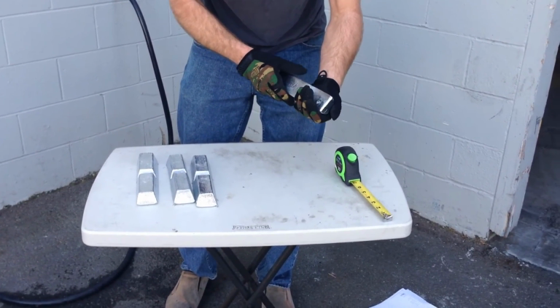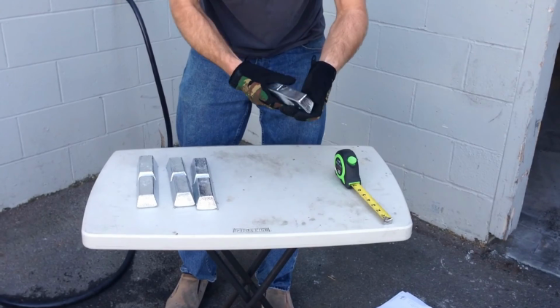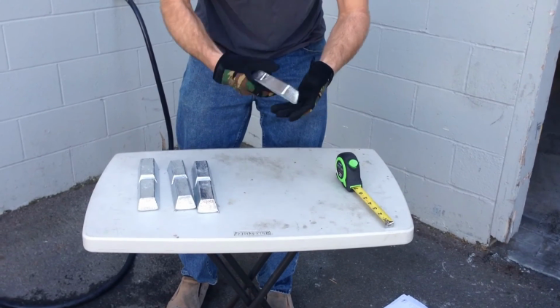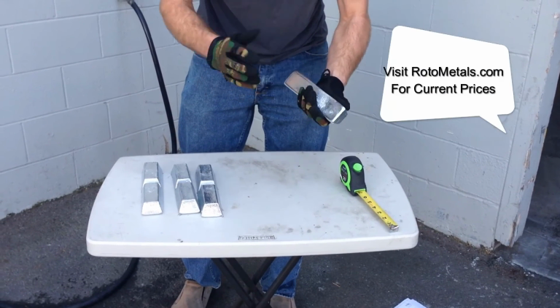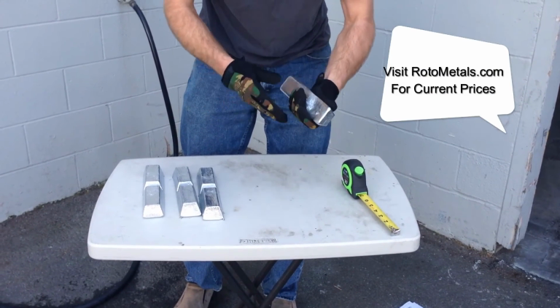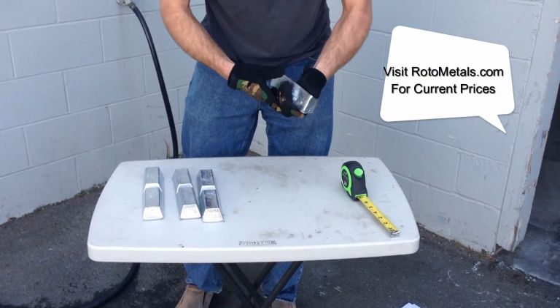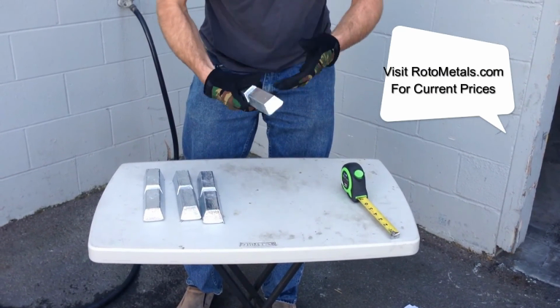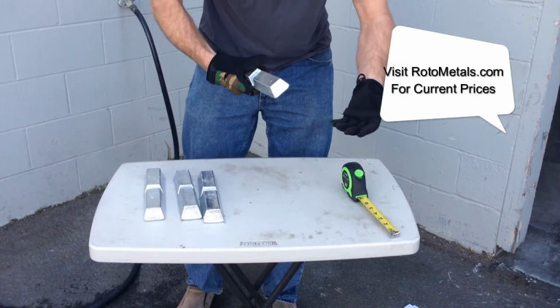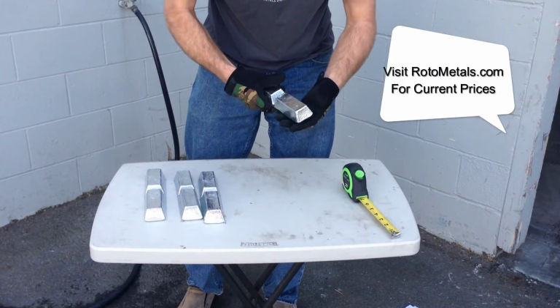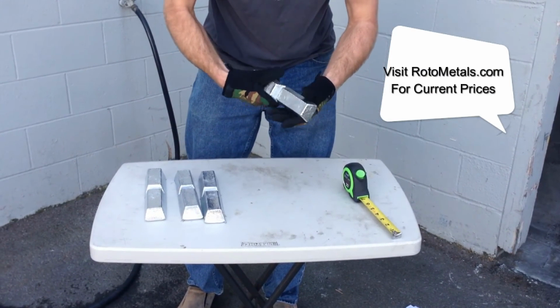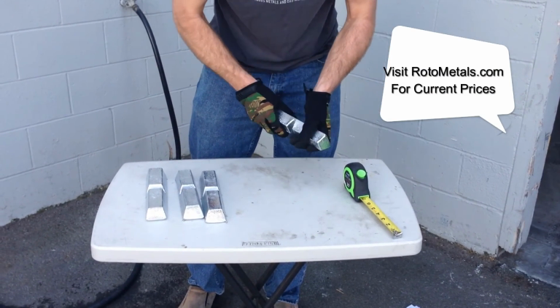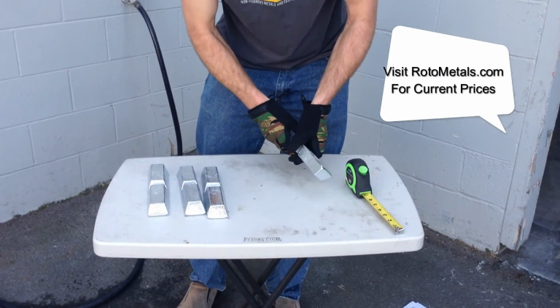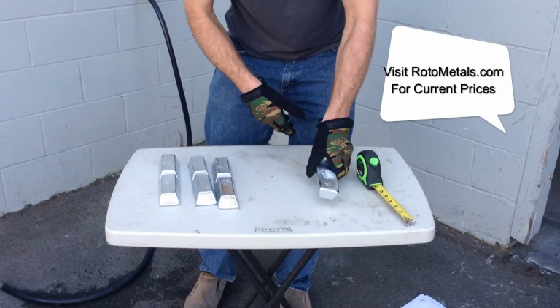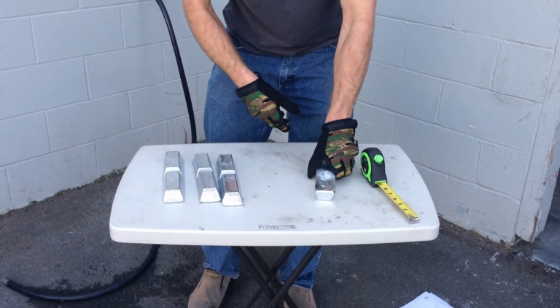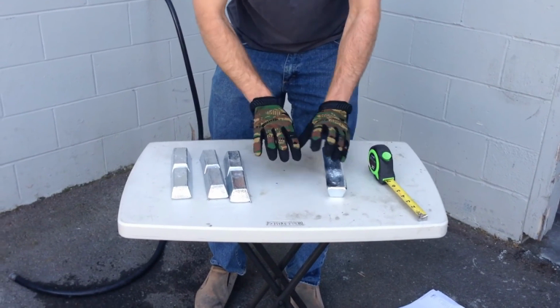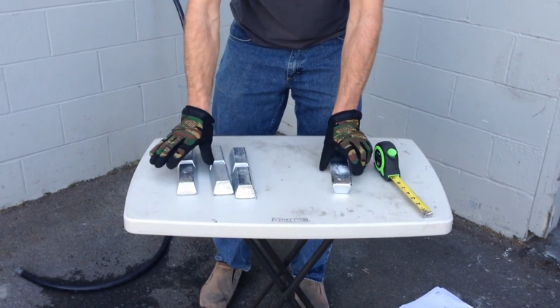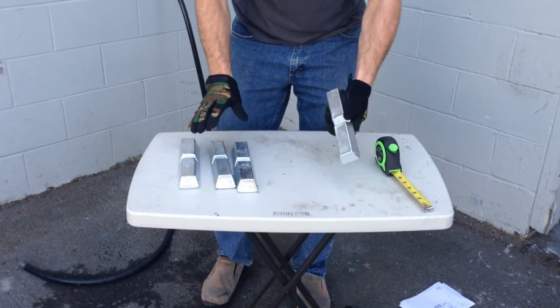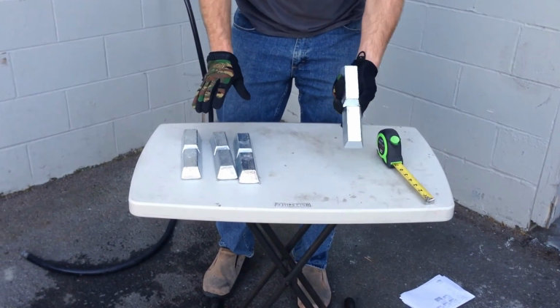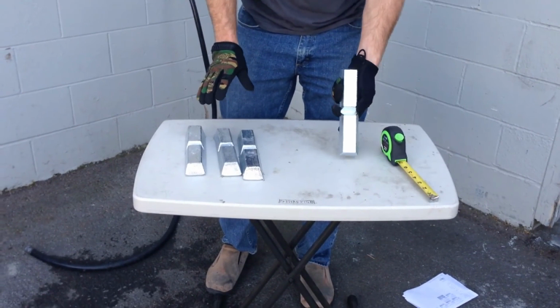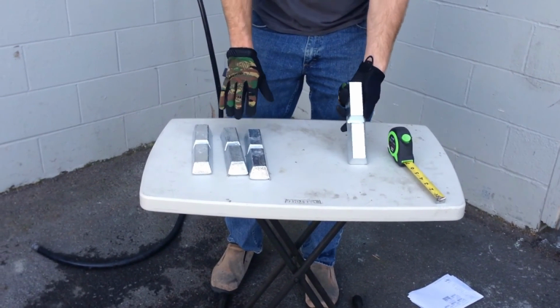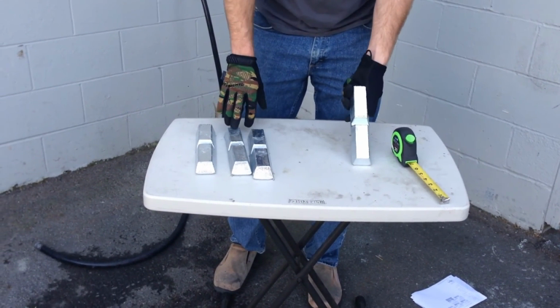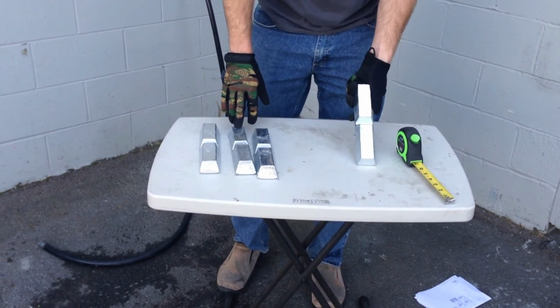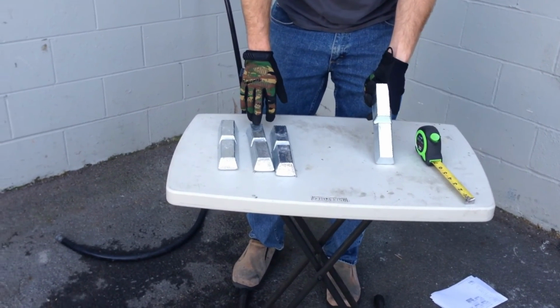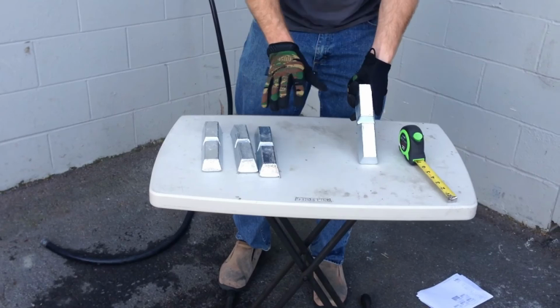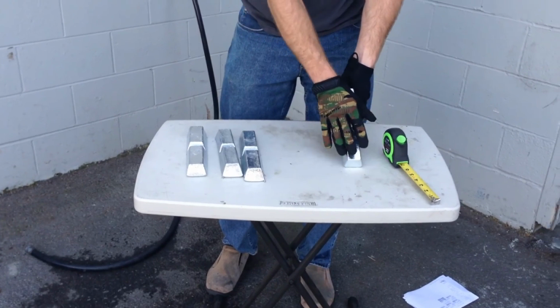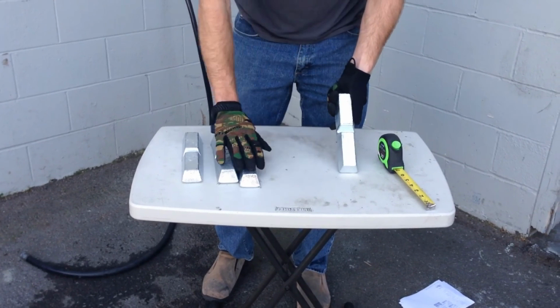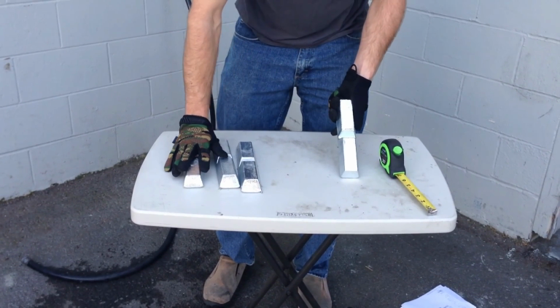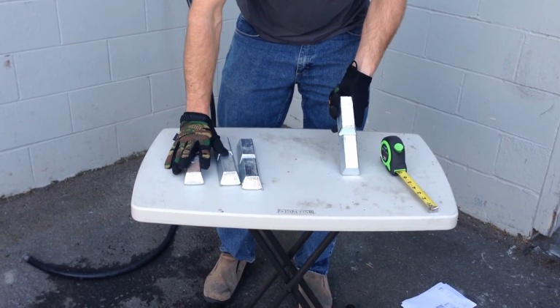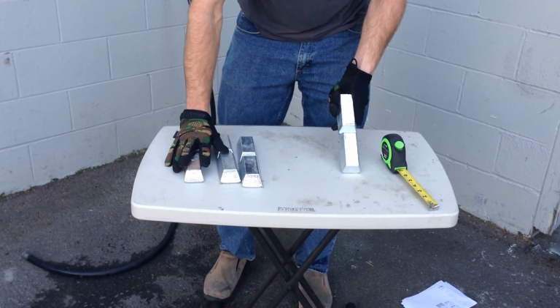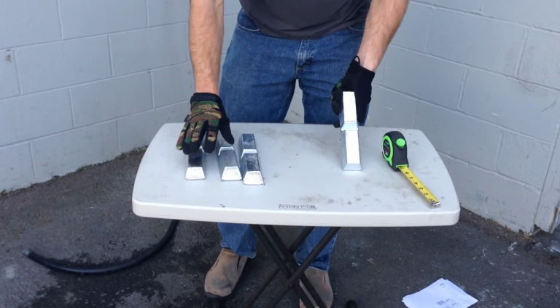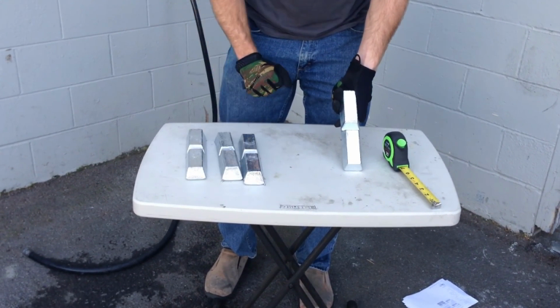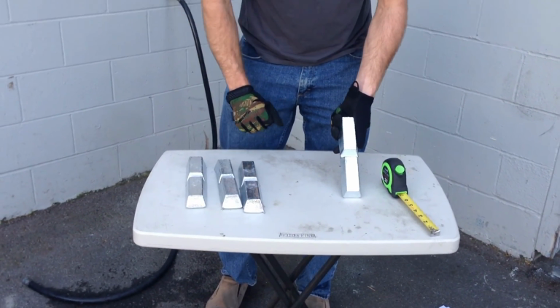All these different alloys are available in our standard 4-pound ingot shape. They're hand-poured and might vary a little bit from 3.8 to 4.2 pounds. These are our zinc ingots, all available on go2medals.com — zinc and our different ZAMAC formulas. Thanks.